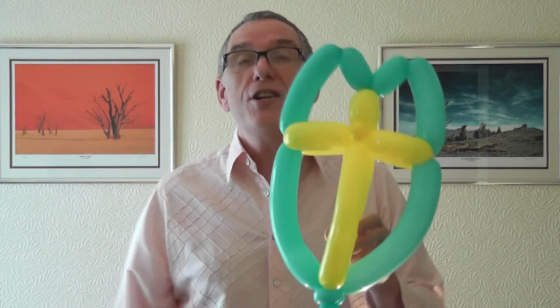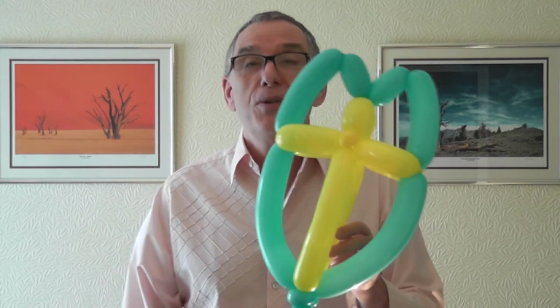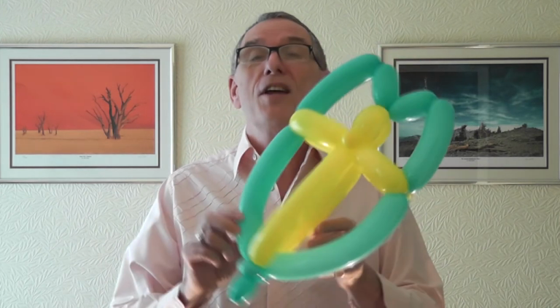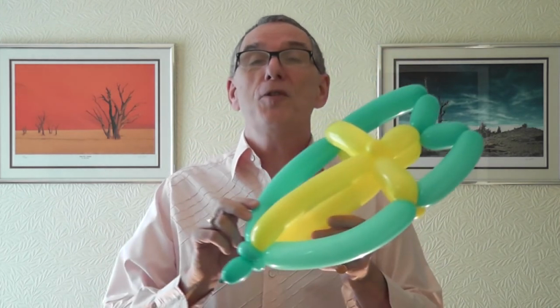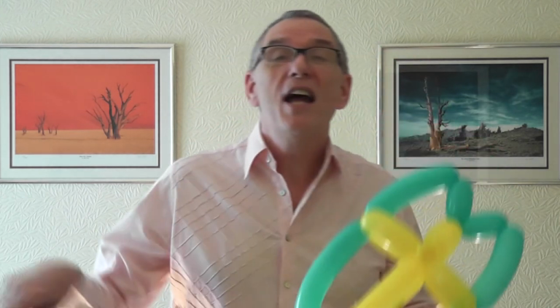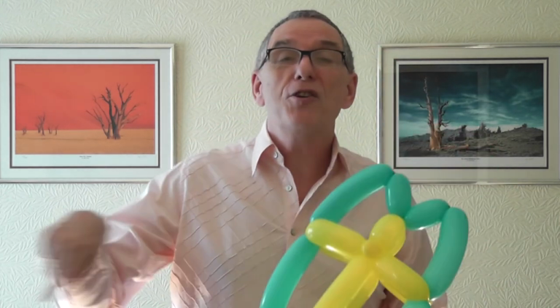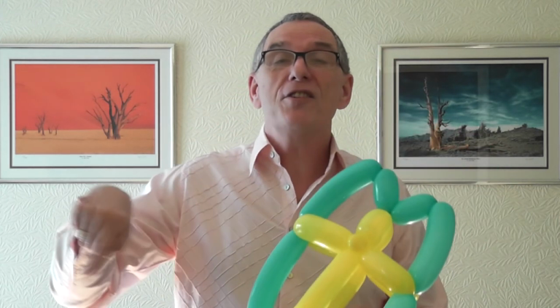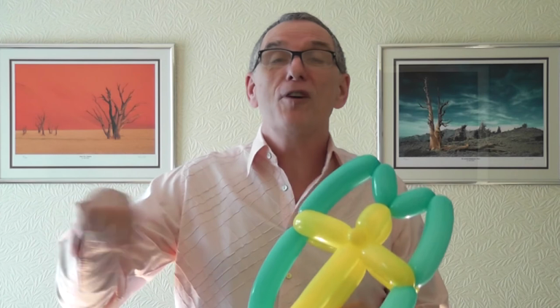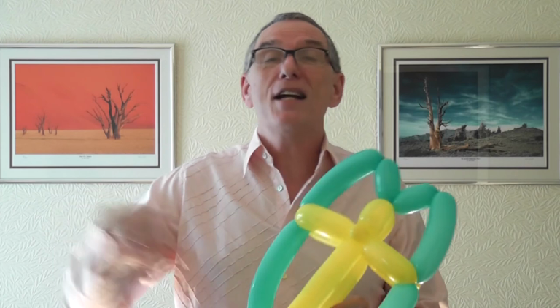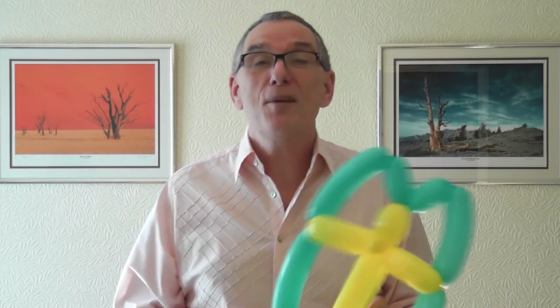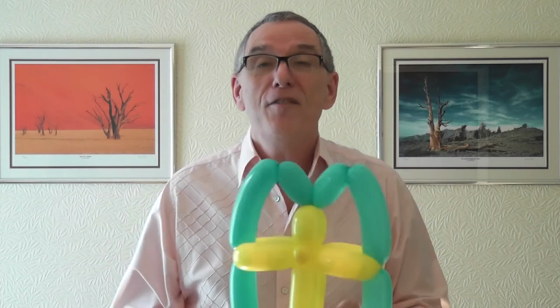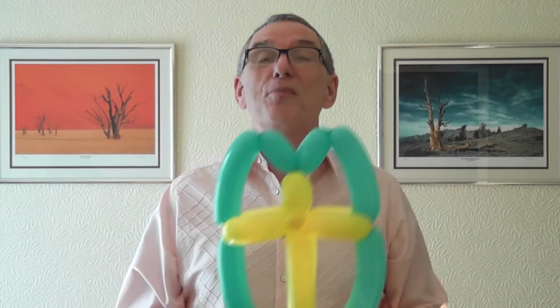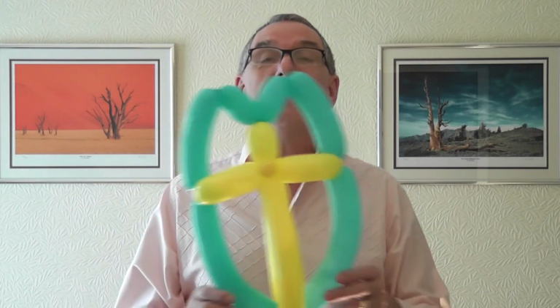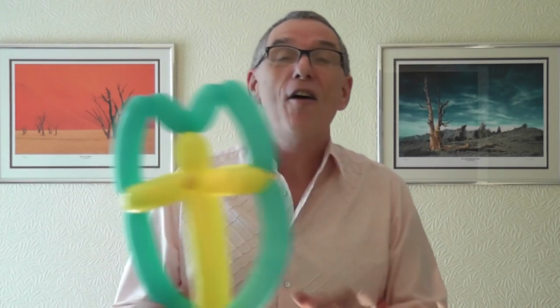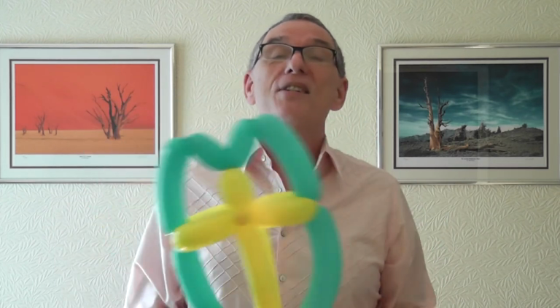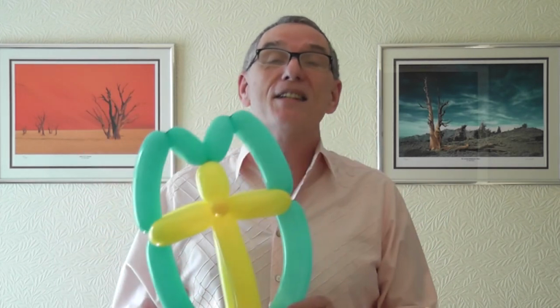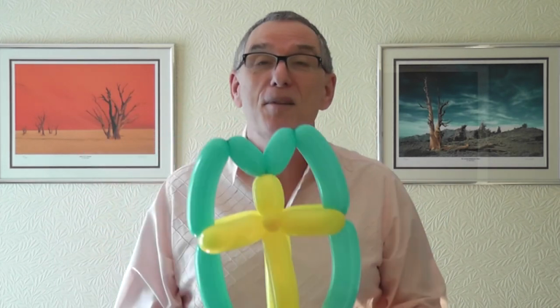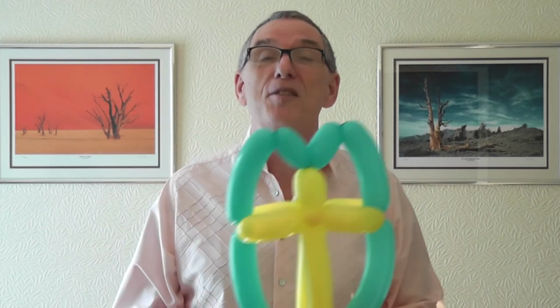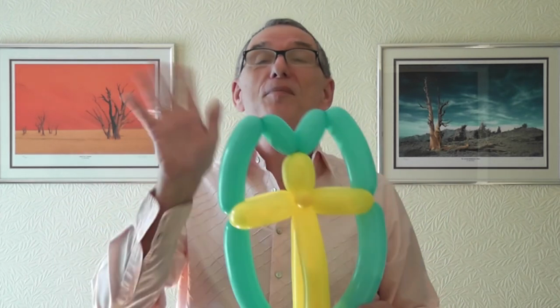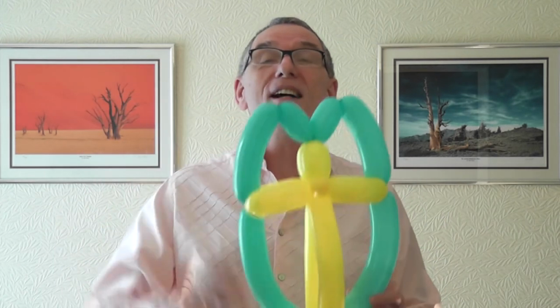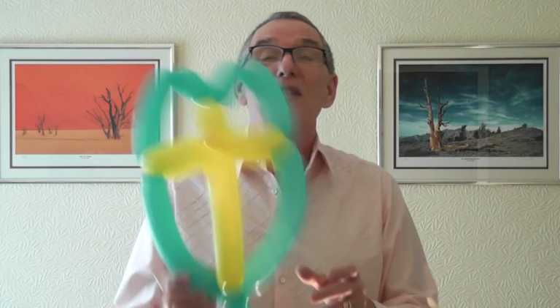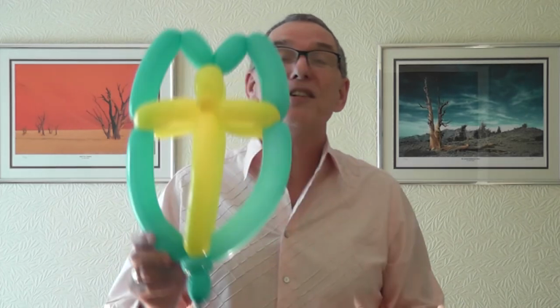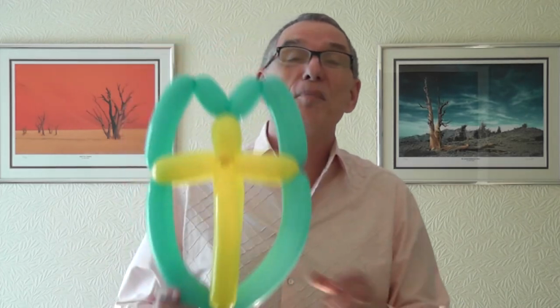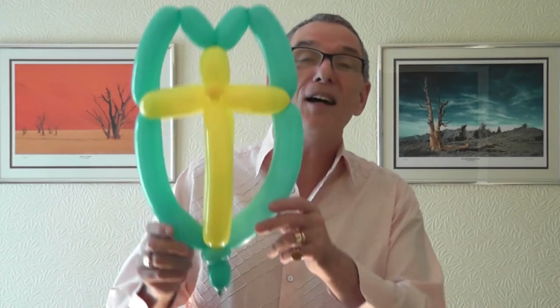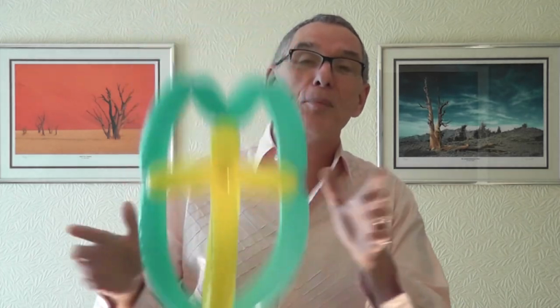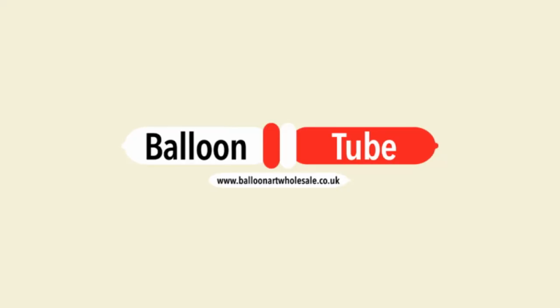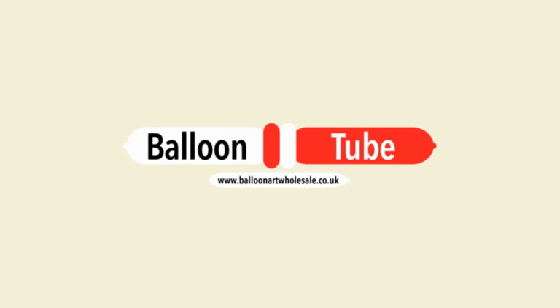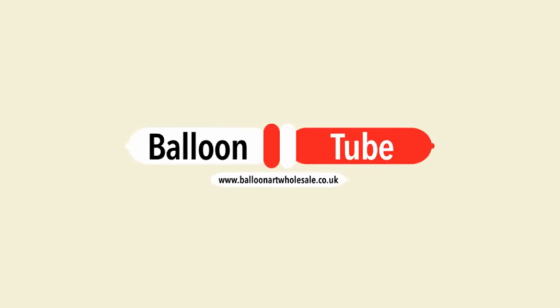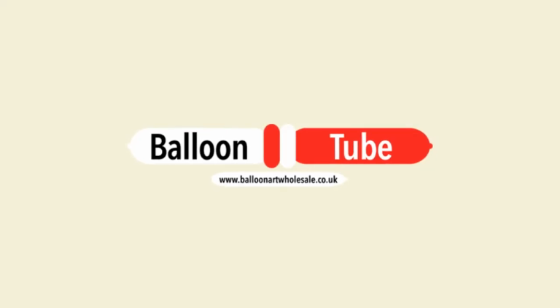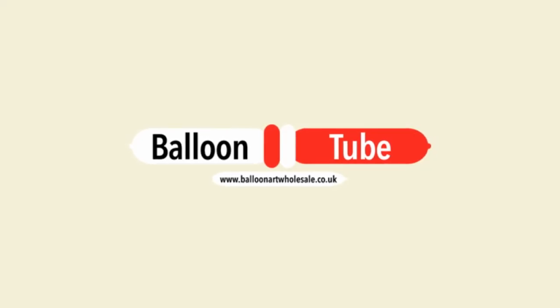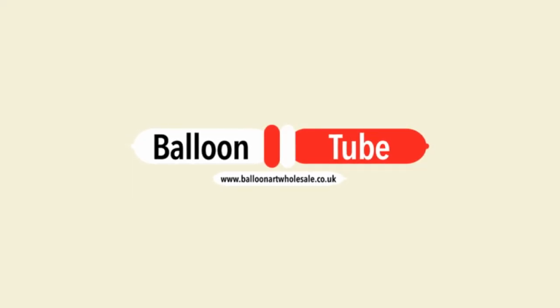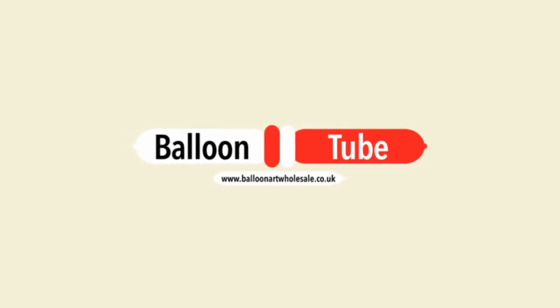So there's your shield. Thanks for watching — if you could hit the subscribe button, that's very much appreciated. We'll see you again sometime. Bye from me, and bye from the shield. Bye!